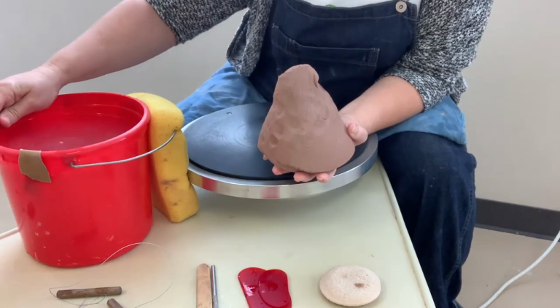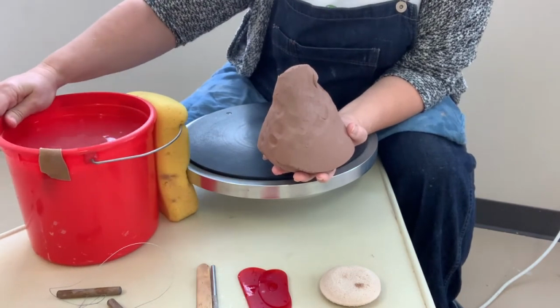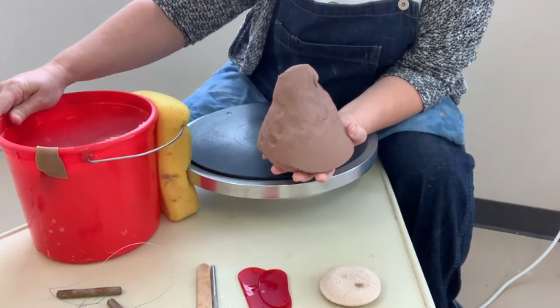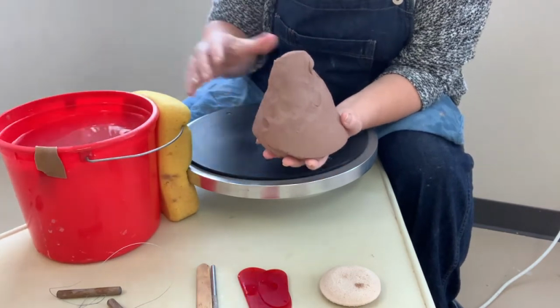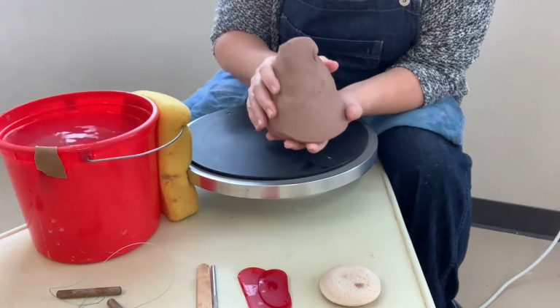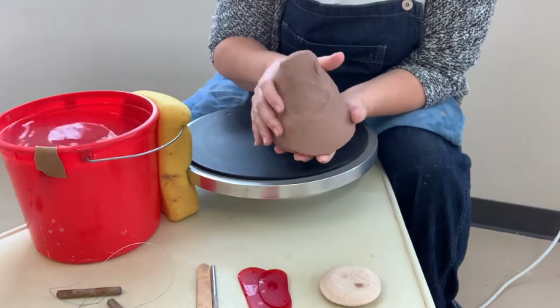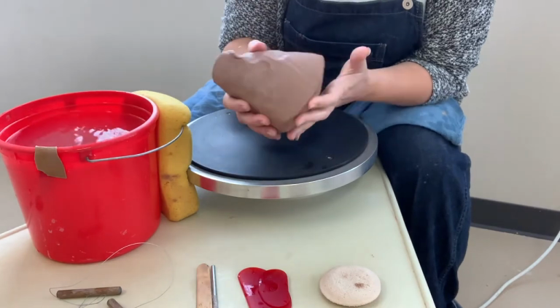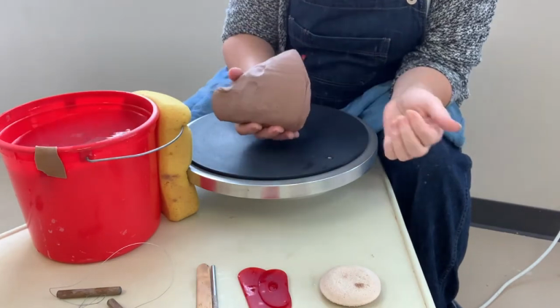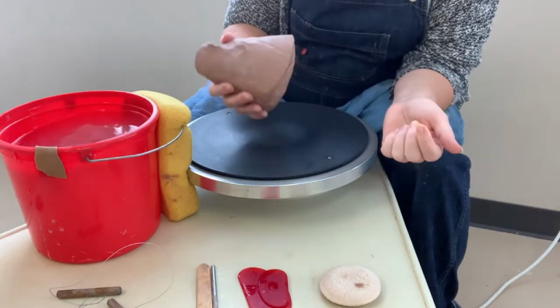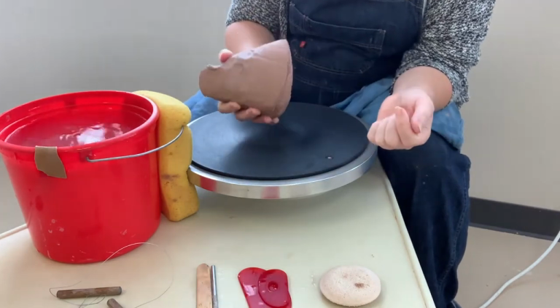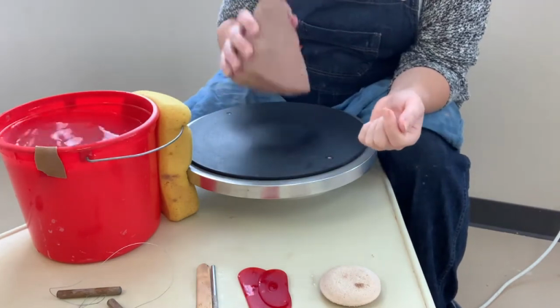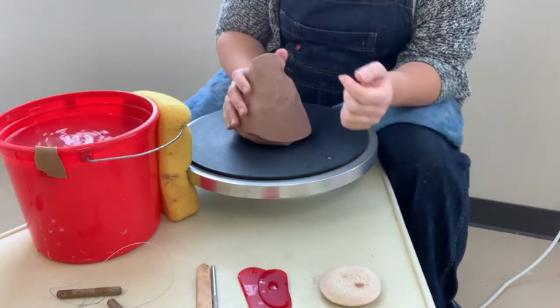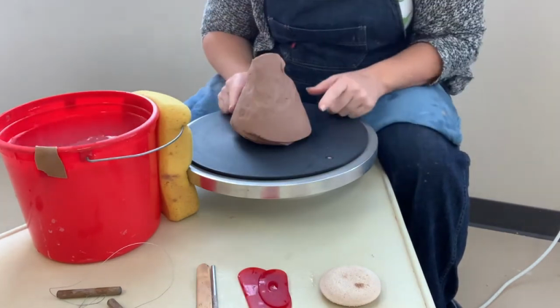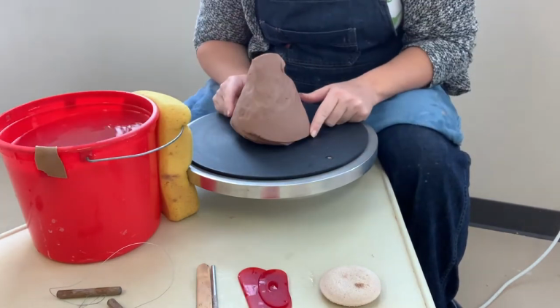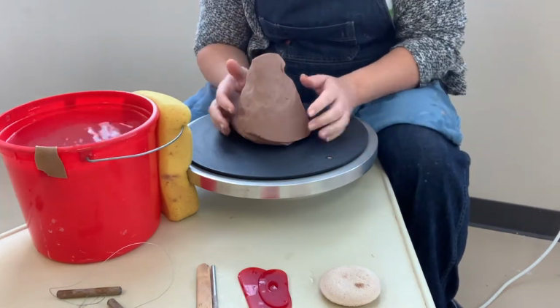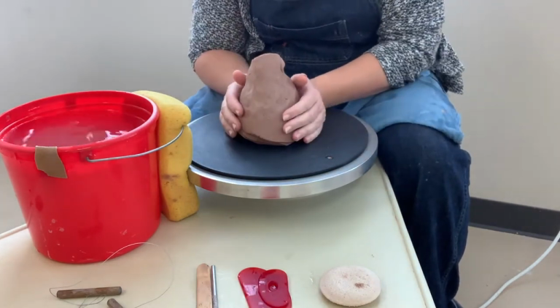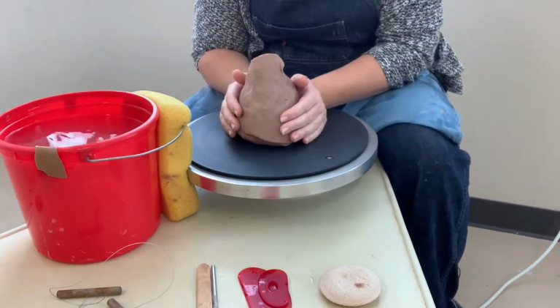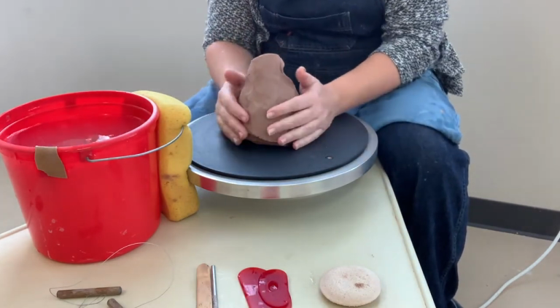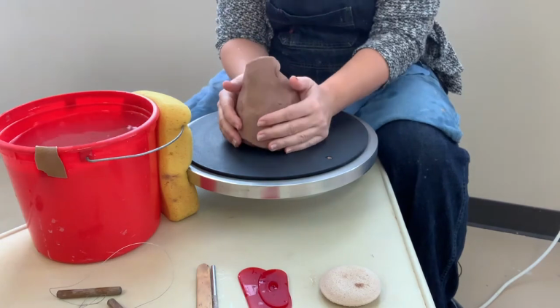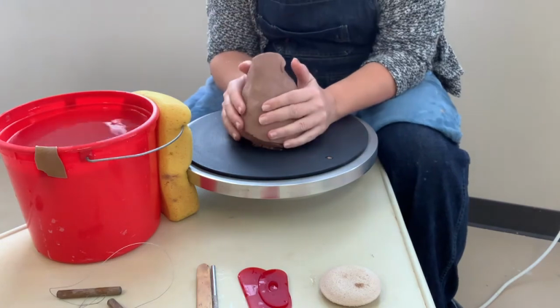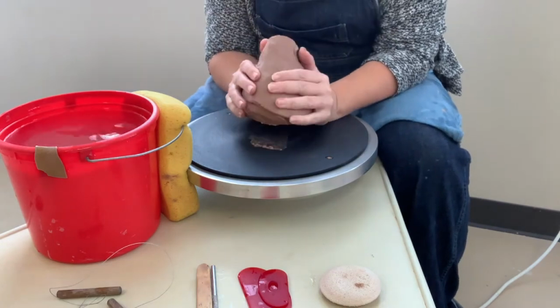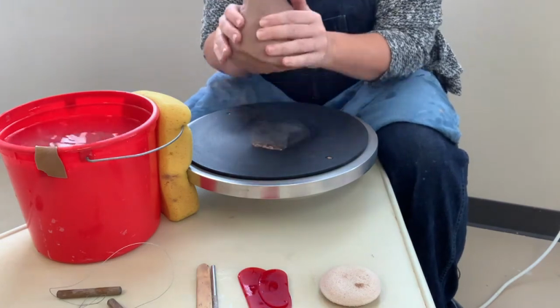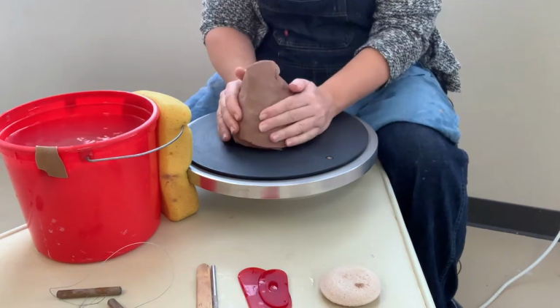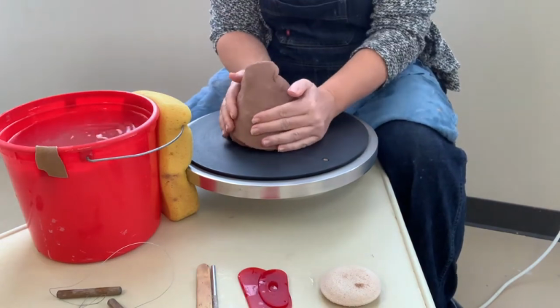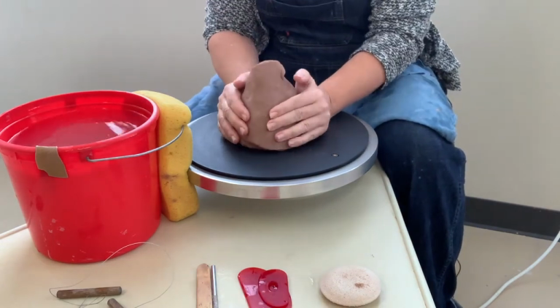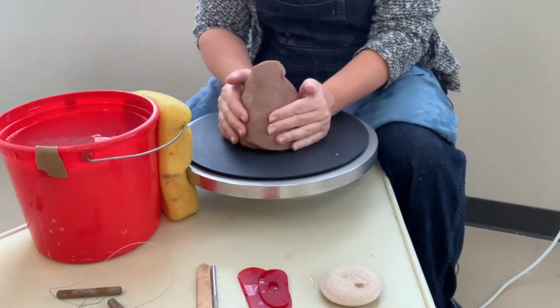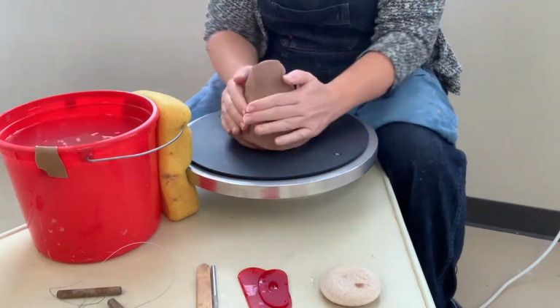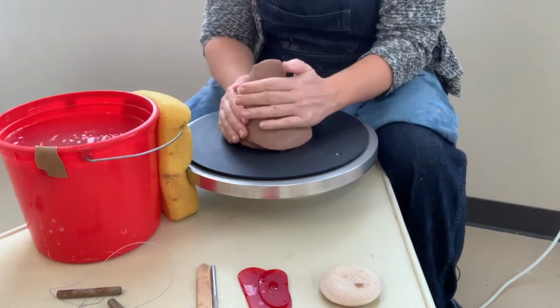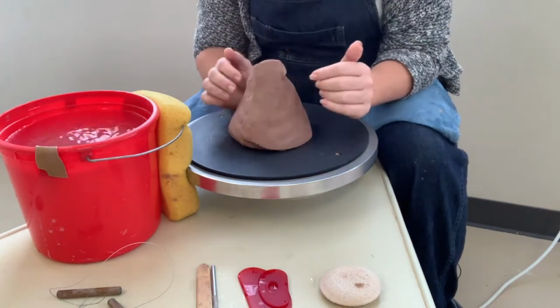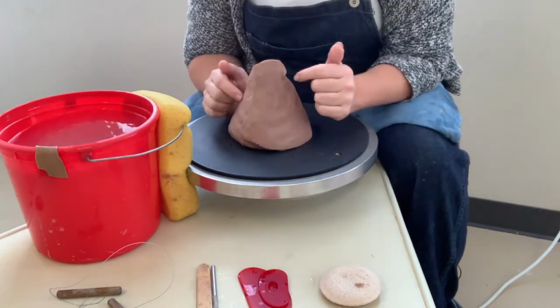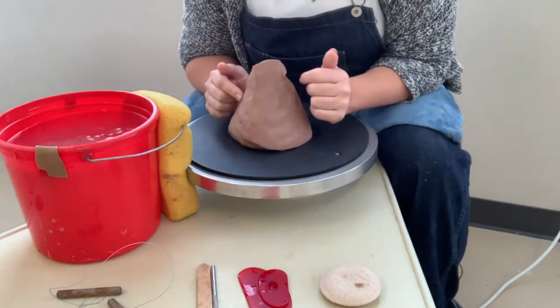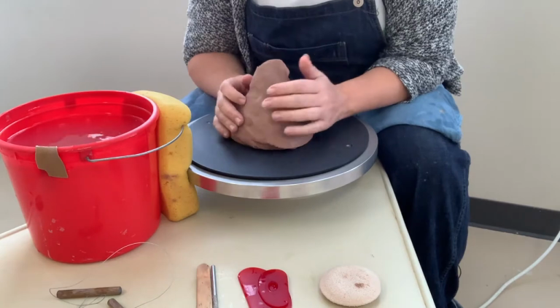We're going to start by centering this, getting it as close to the center of the wheel as possible, and then sealing it down to the wheel.